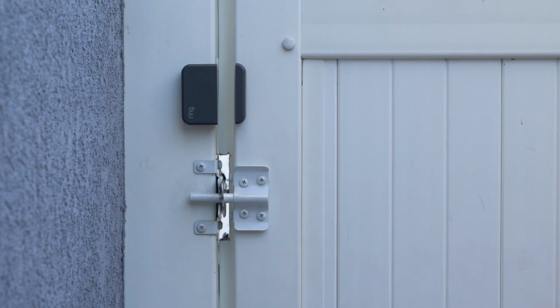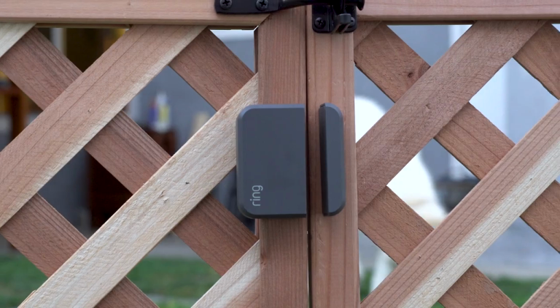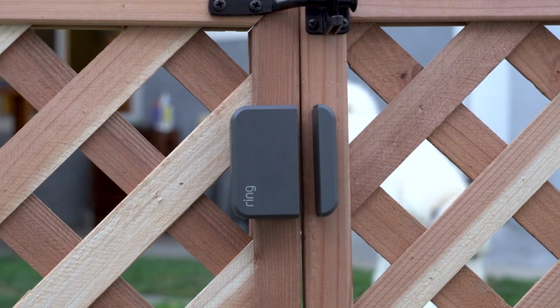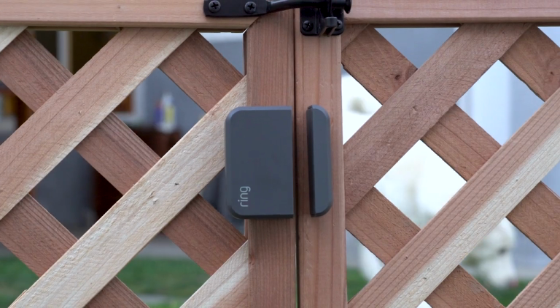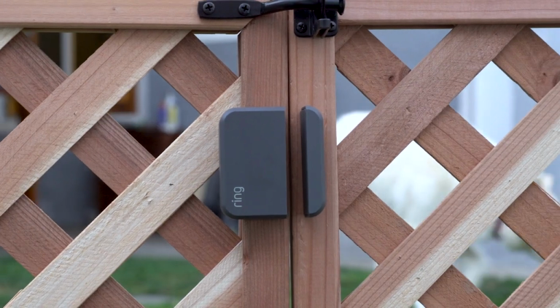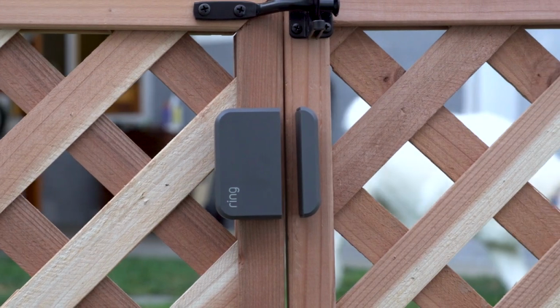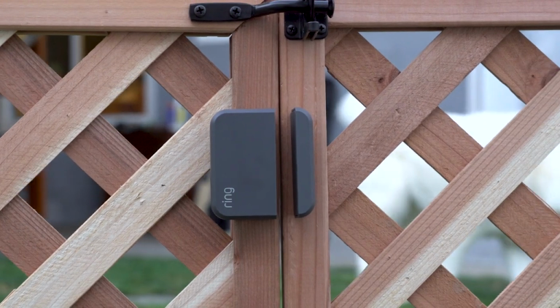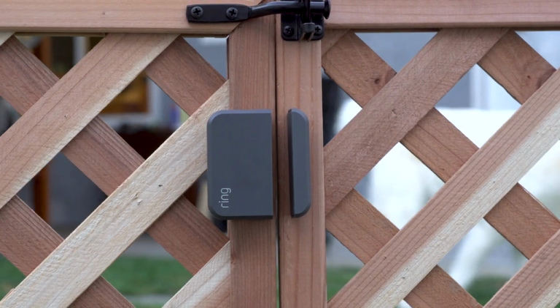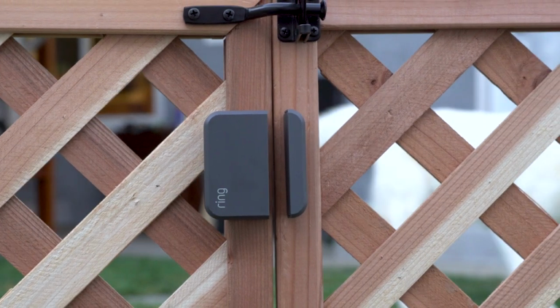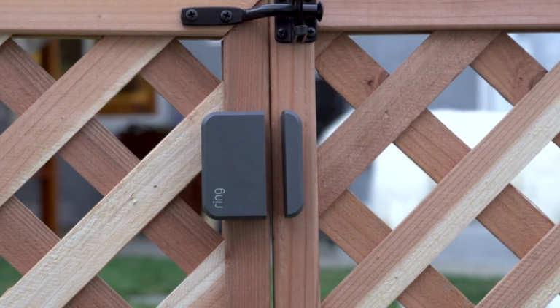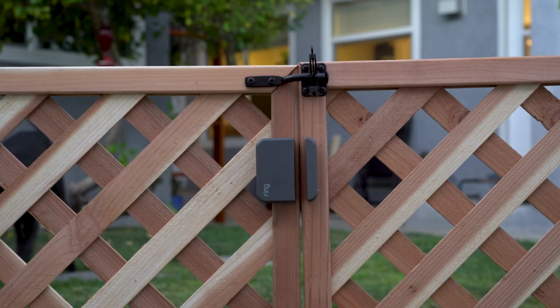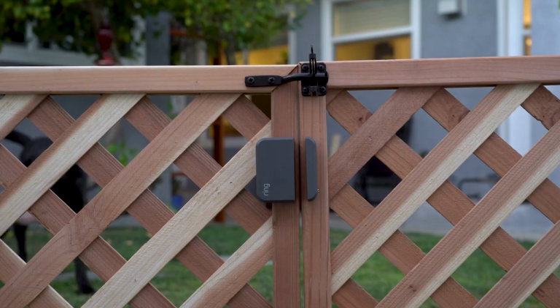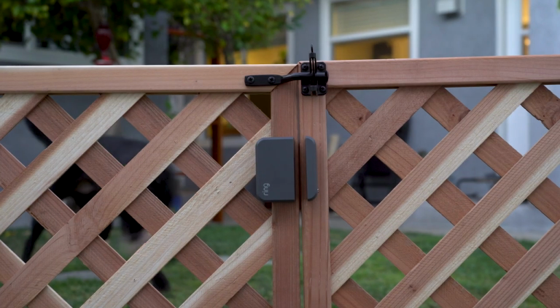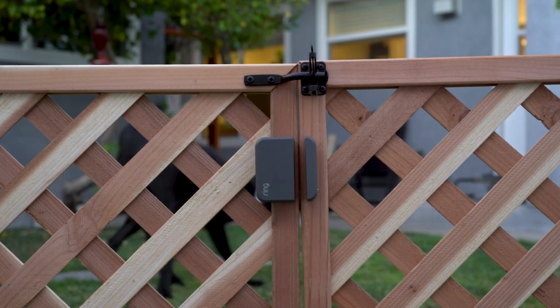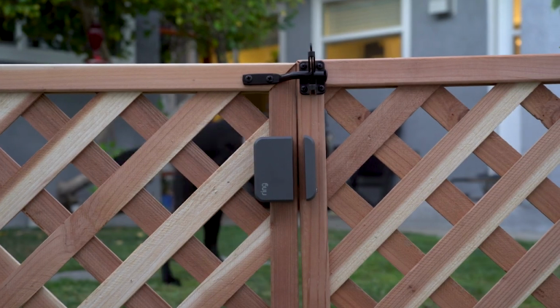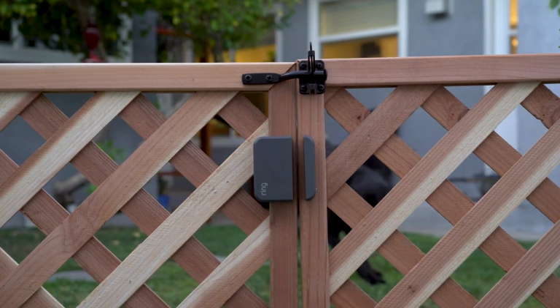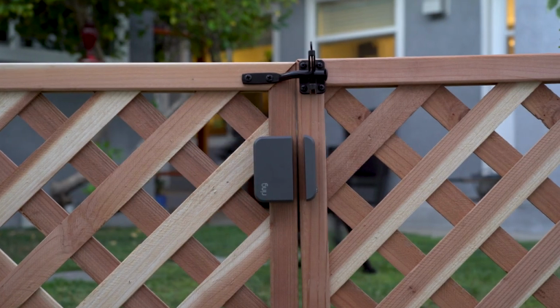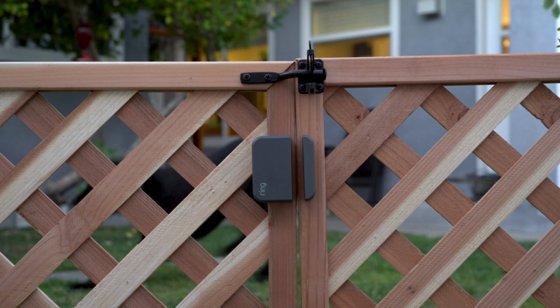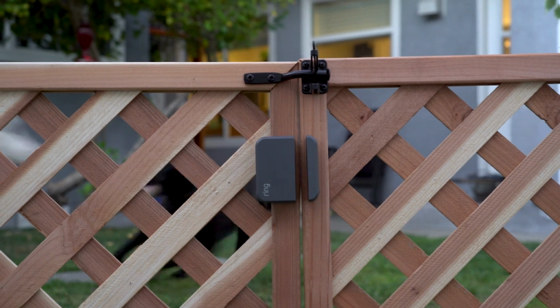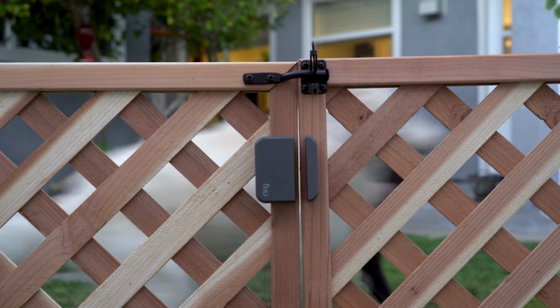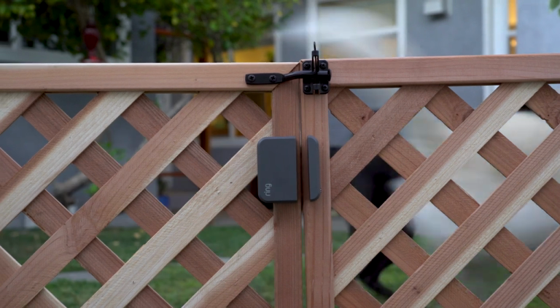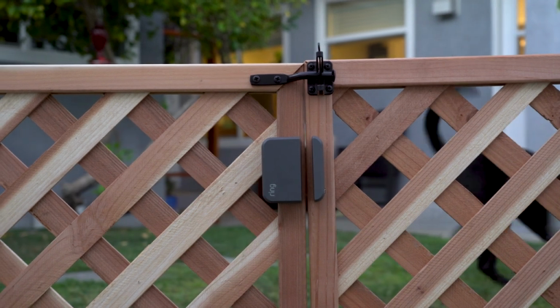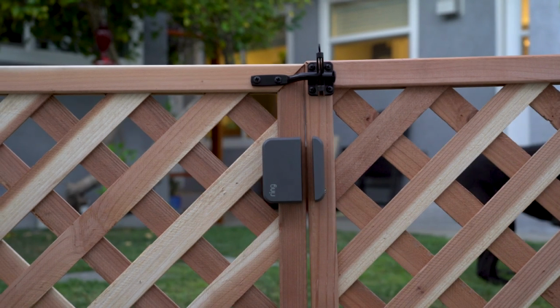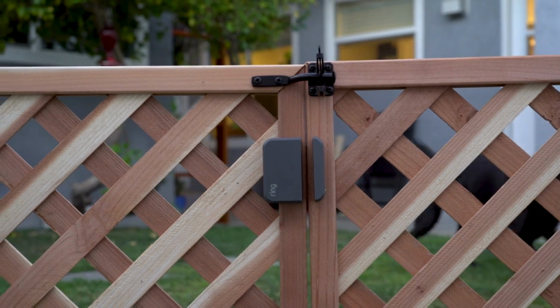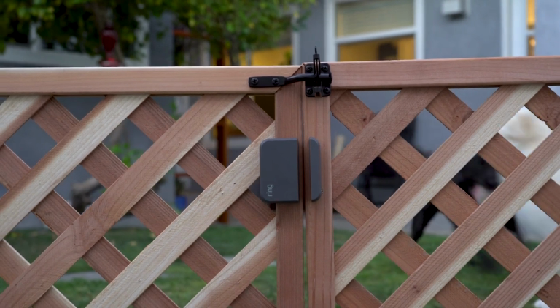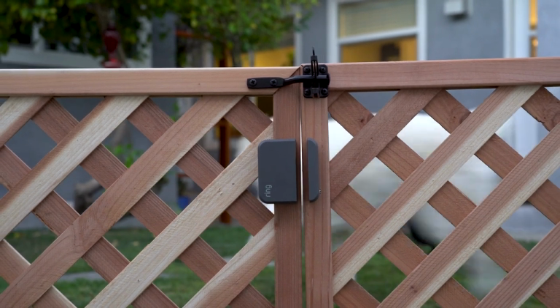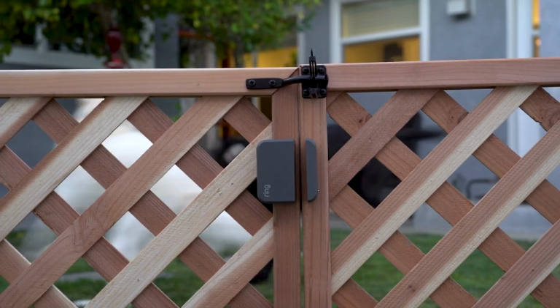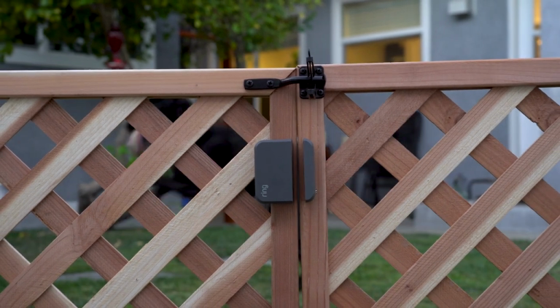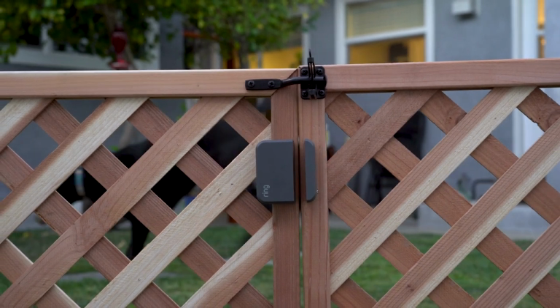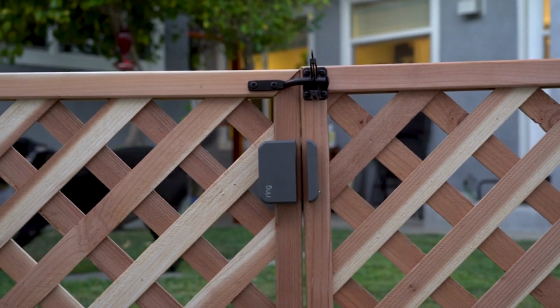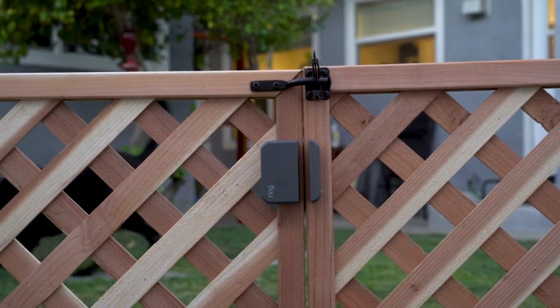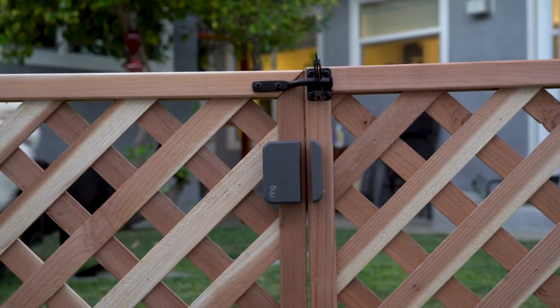Wherever you intend to use the Outdoor Contact Sensor, you'll want to place your sensor in a spot that keeps it out of the way of kids, pets, and accidental bumps.